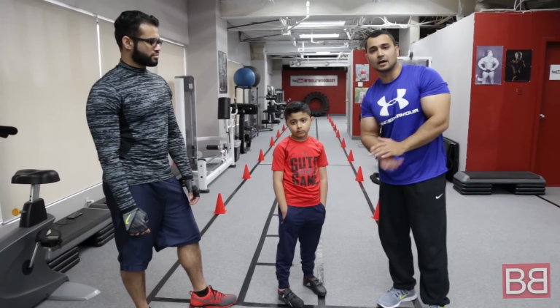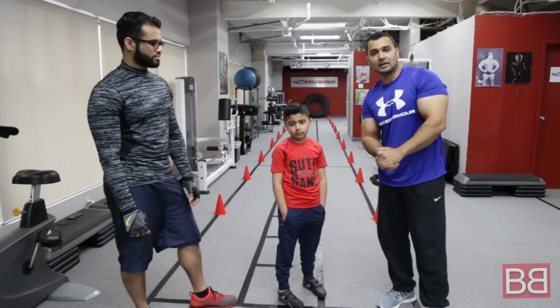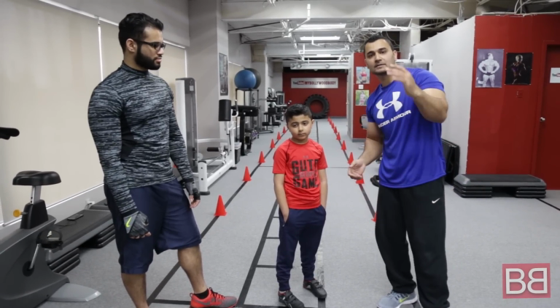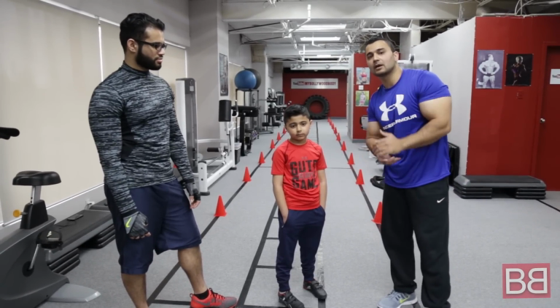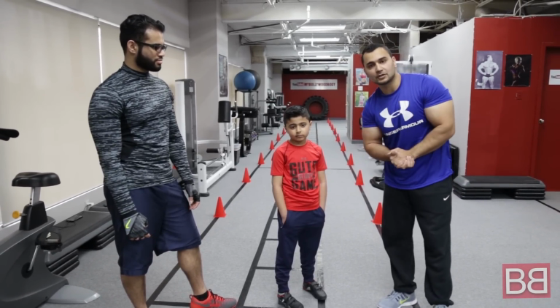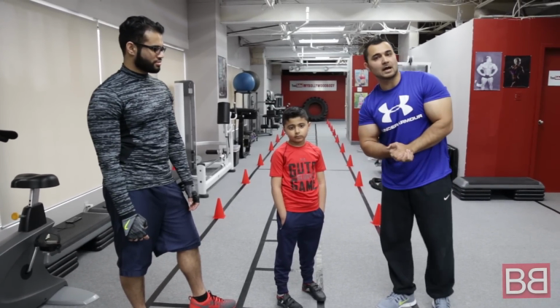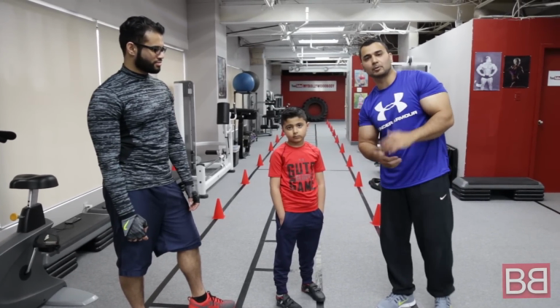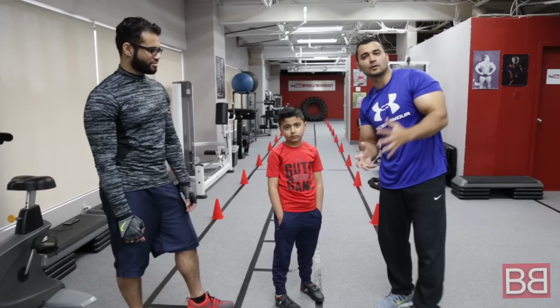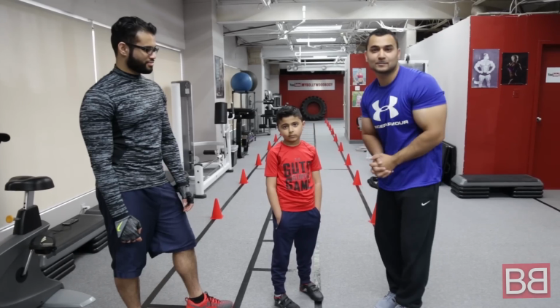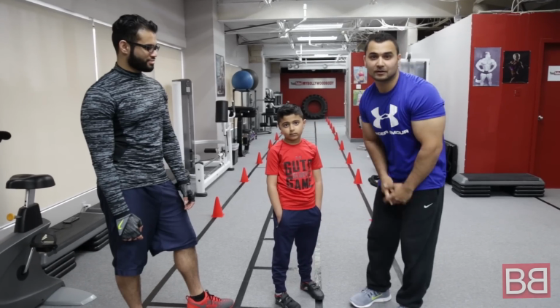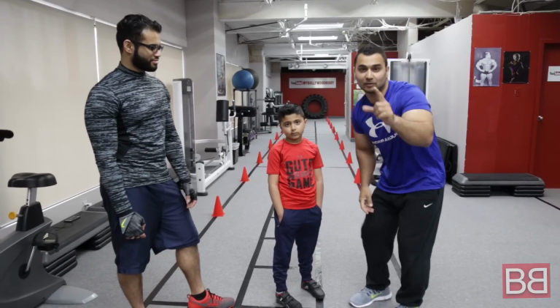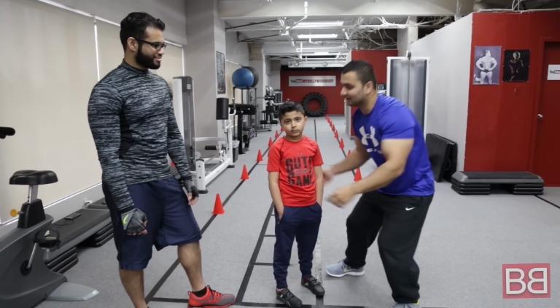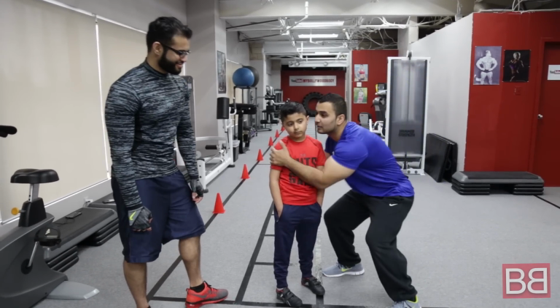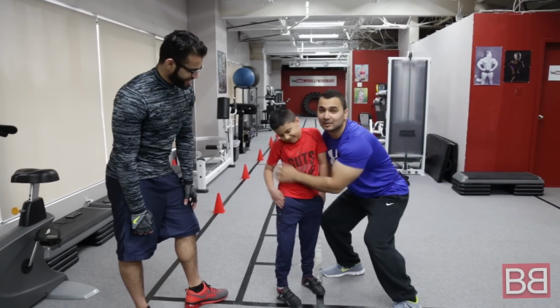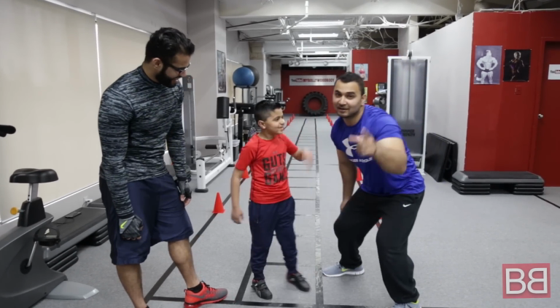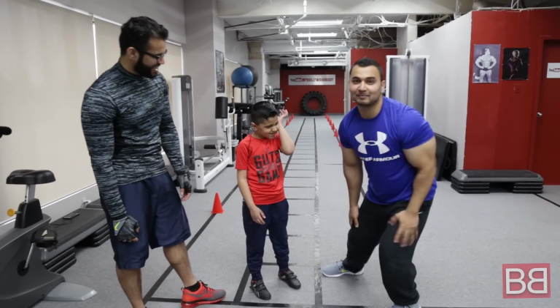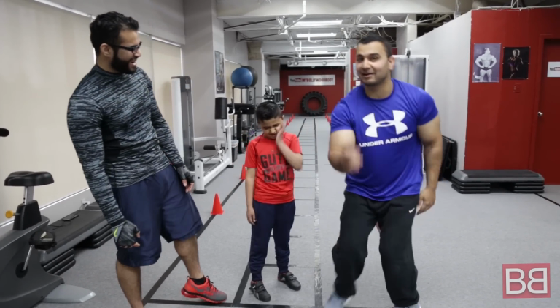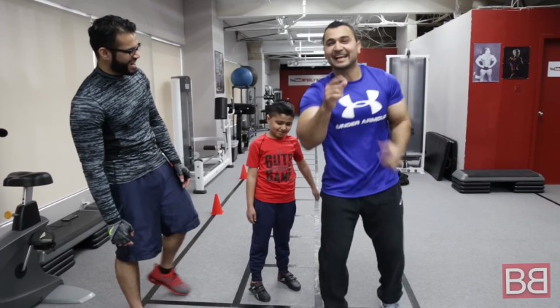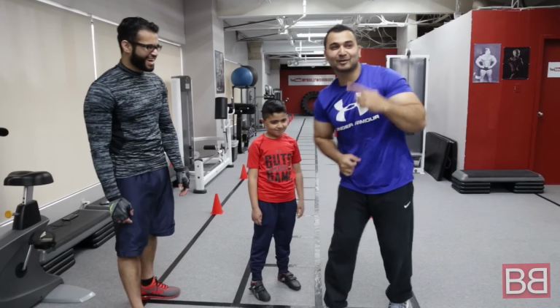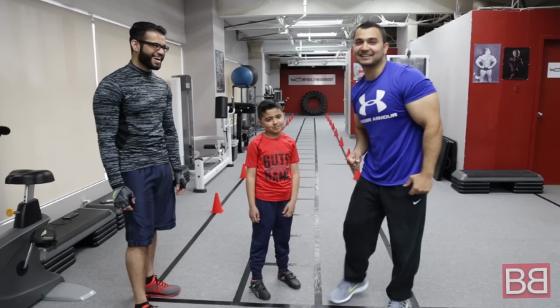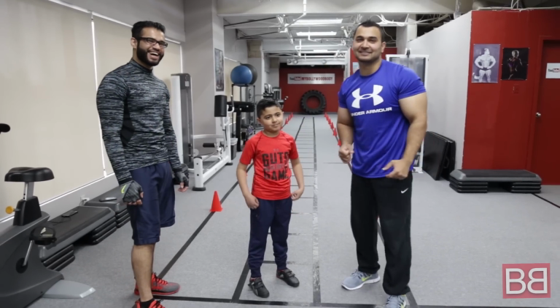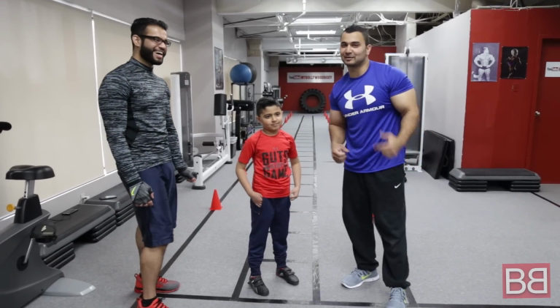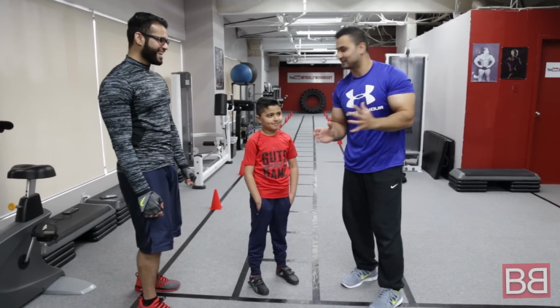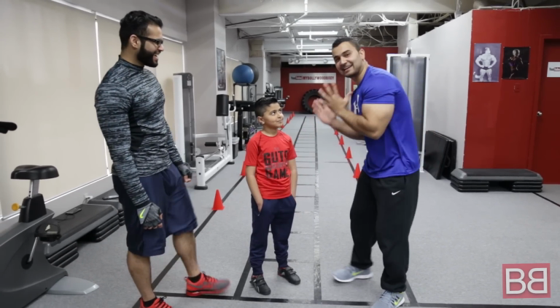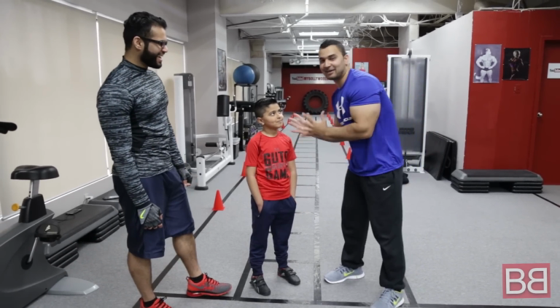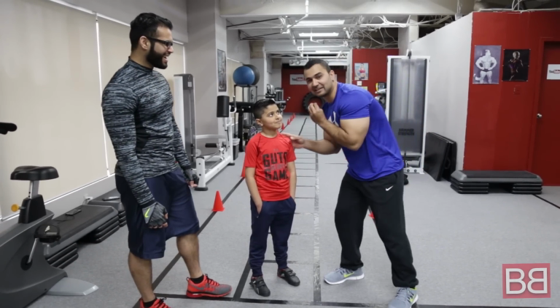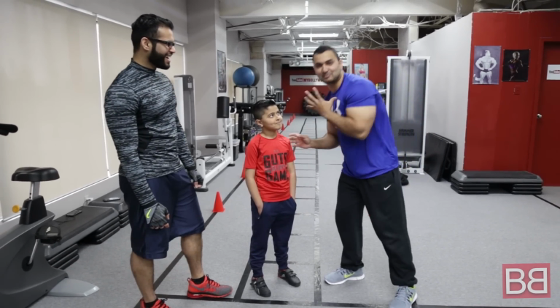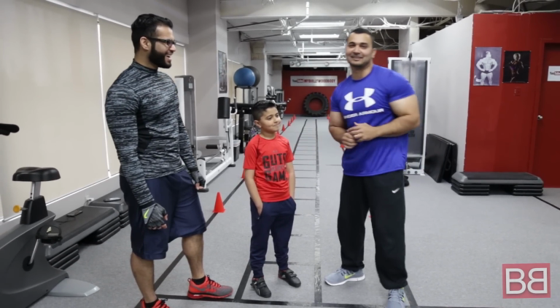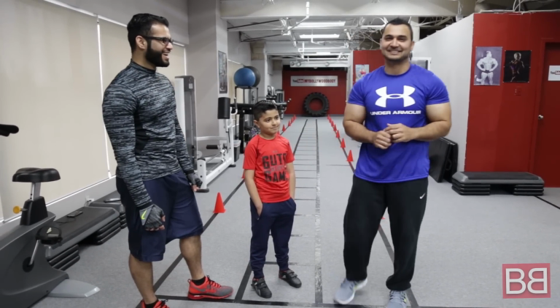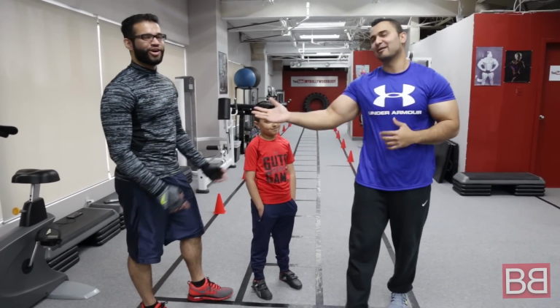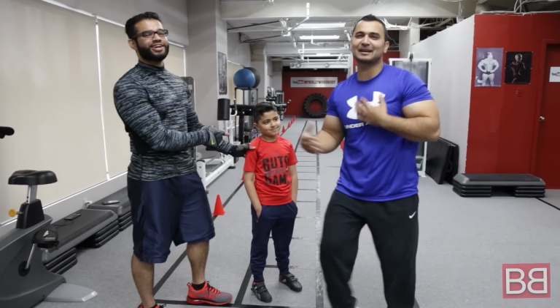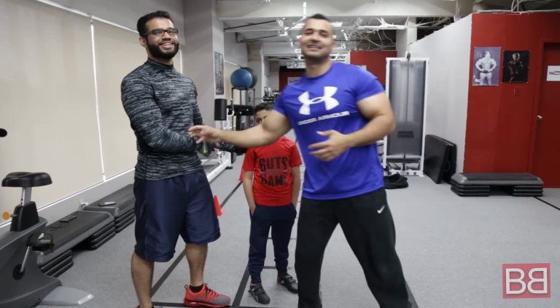Make sure to subscribe to our channel, My Bollywood Body, and follow us on Facebook, Instagram, and Twitter. And then maybe we're going to give our model a chummi — because that's why you don't see a lot of girls in our videos. I have a habit of taking a chummi at the end of every session!